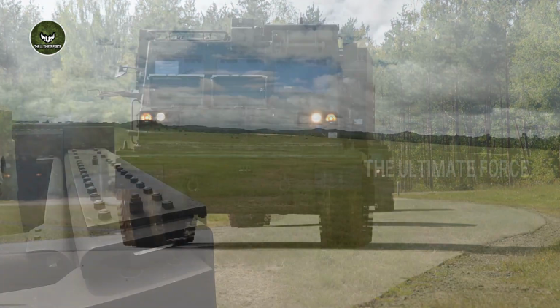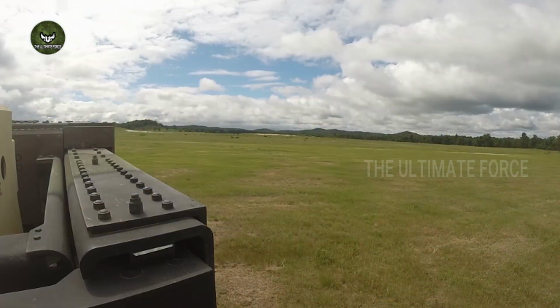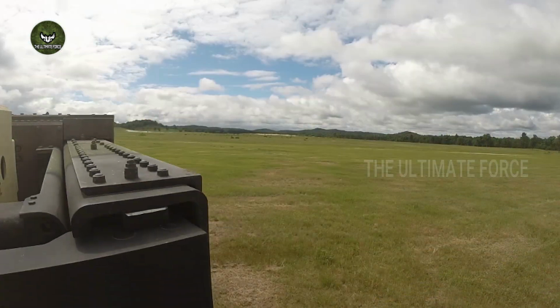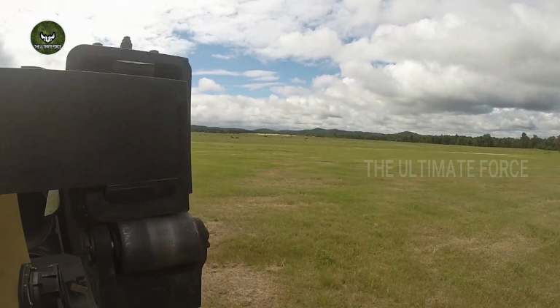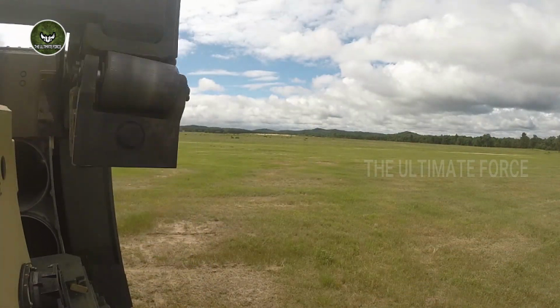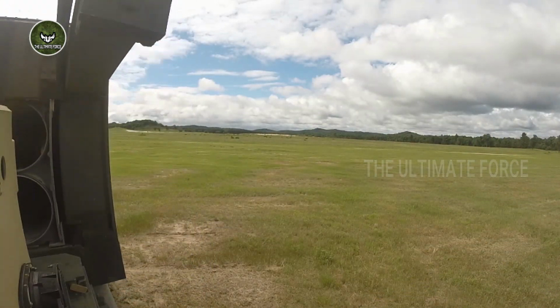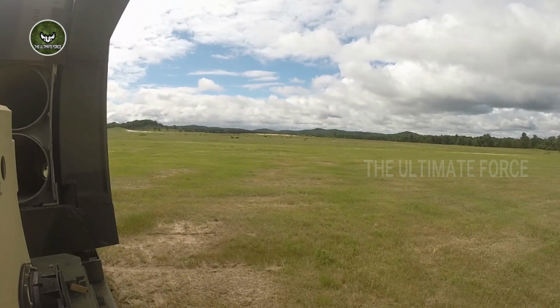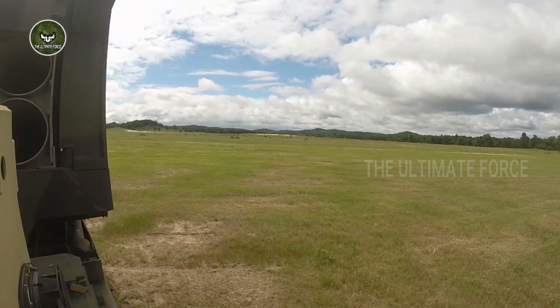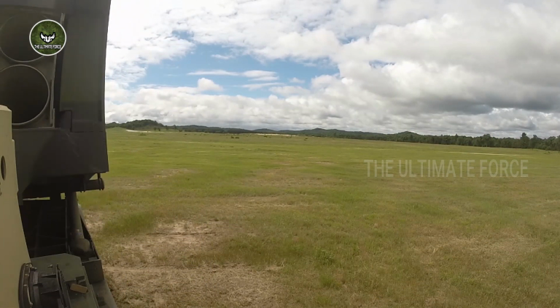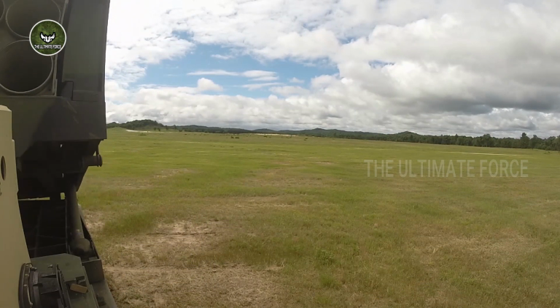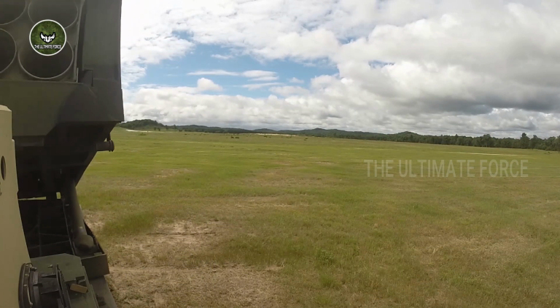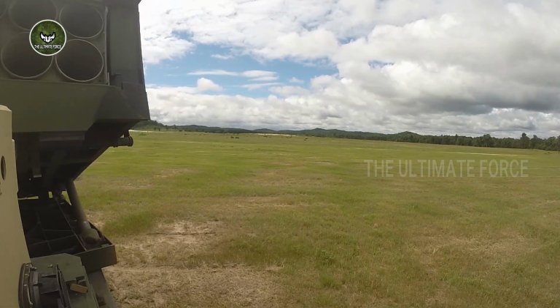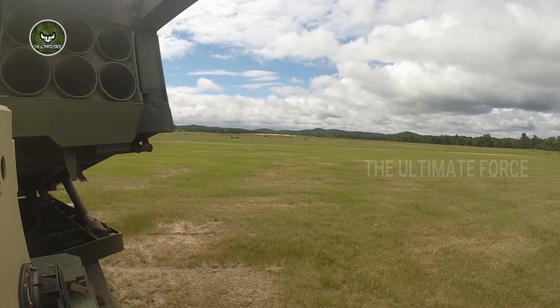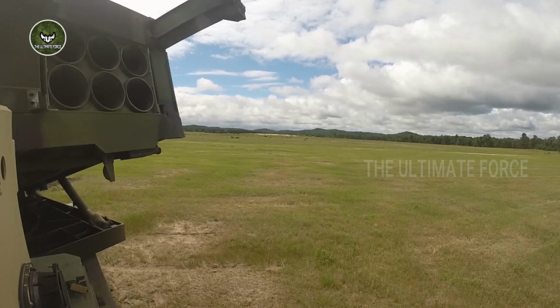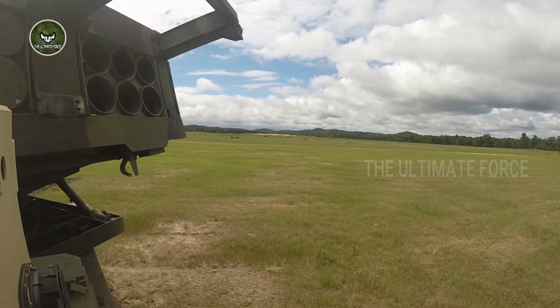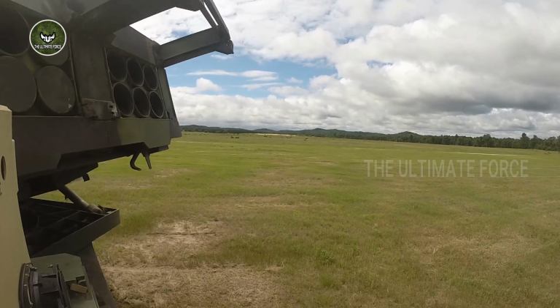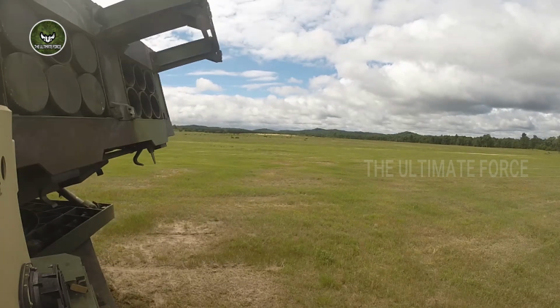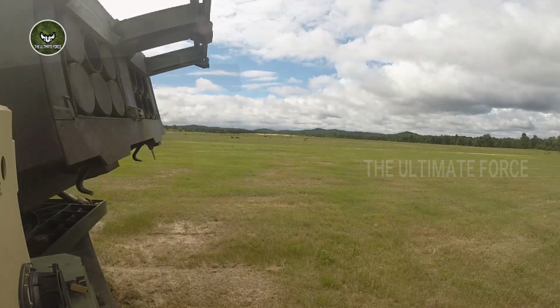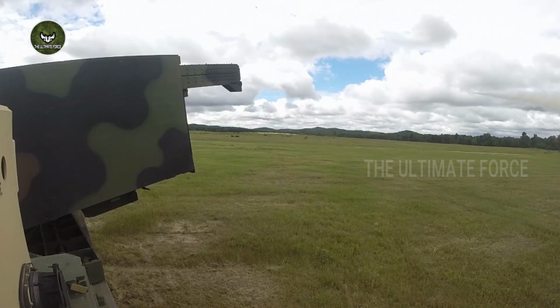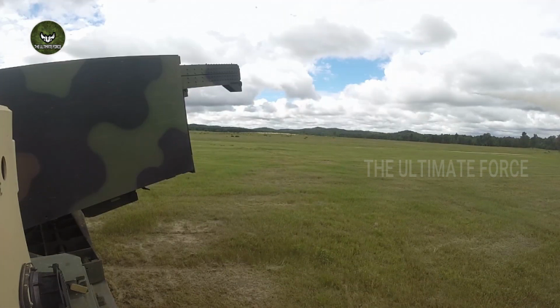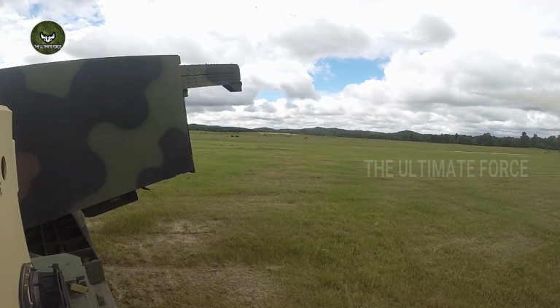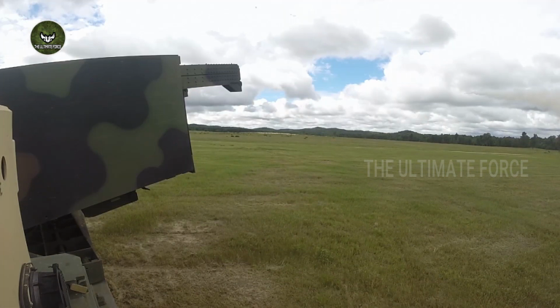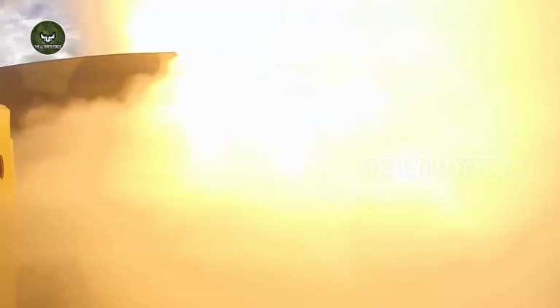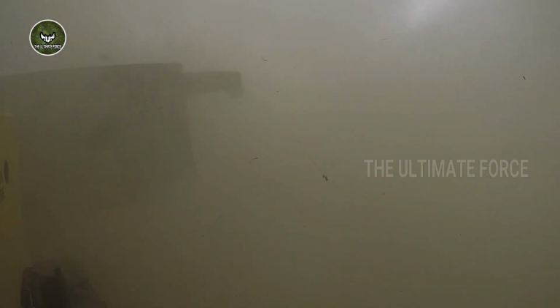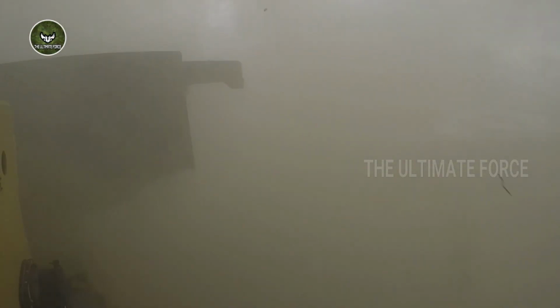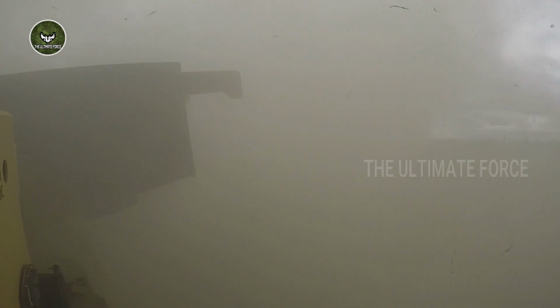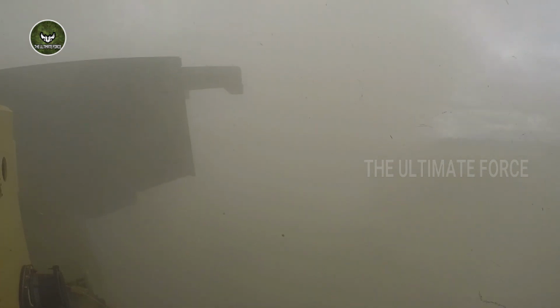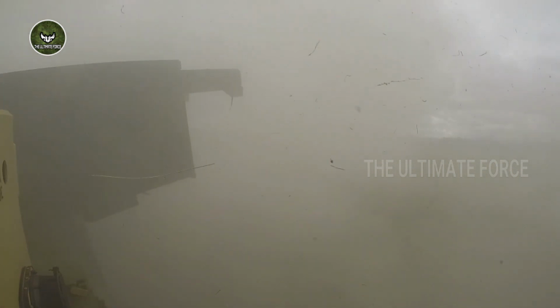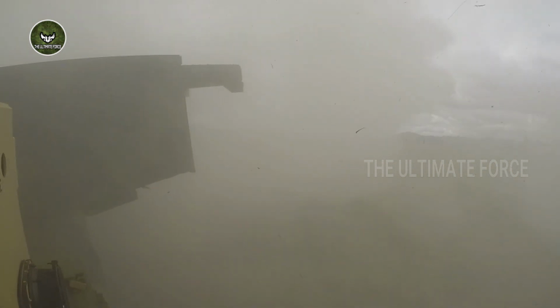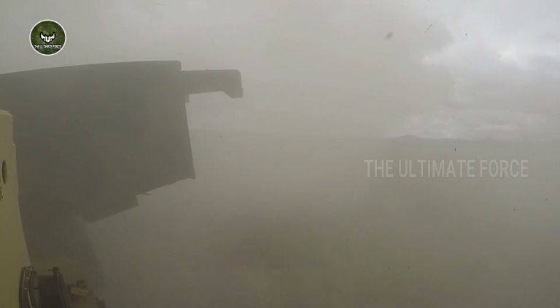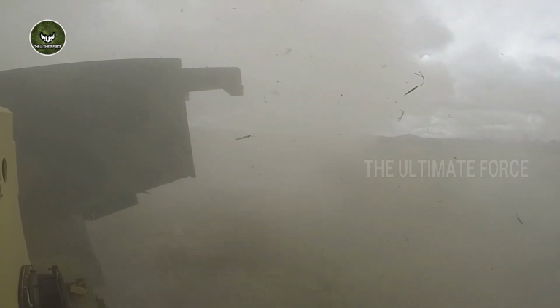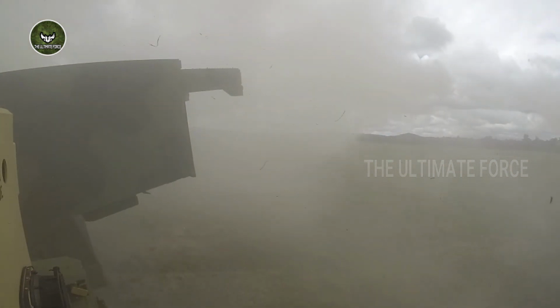The Multiple Launch Rocket System is a highly mobile, automated system based on the M-270 weapons platform. The MLRS fires surface-to-surface rockets in the Army's tactical missile system.